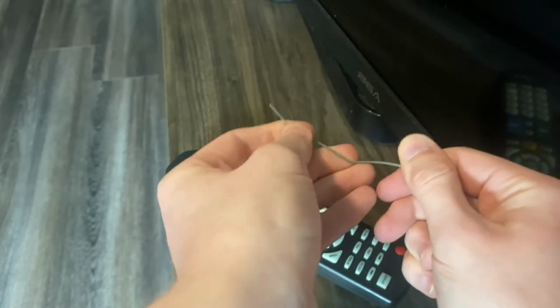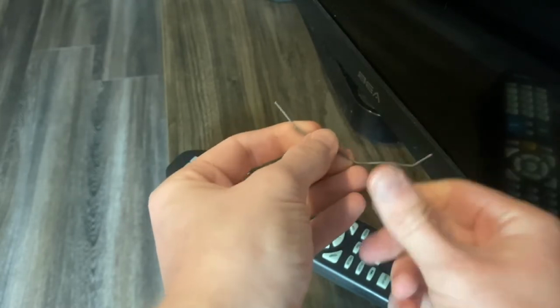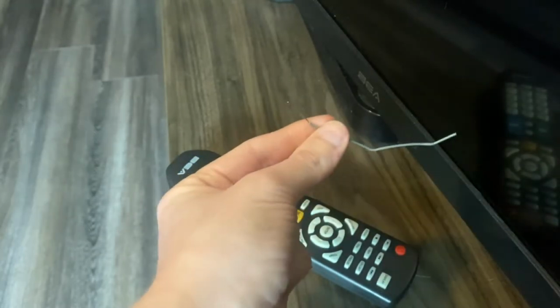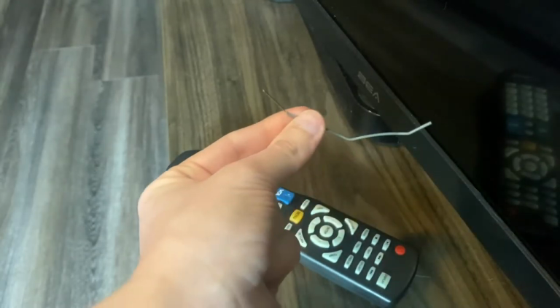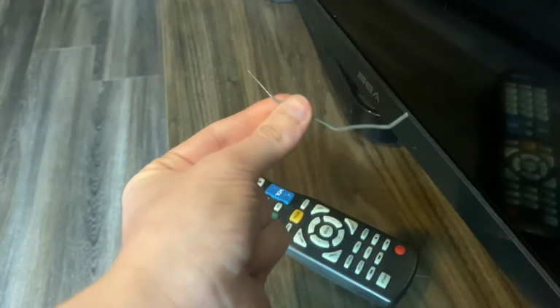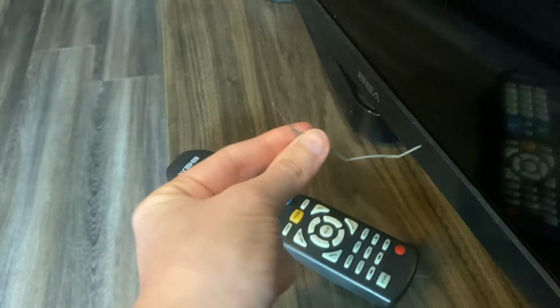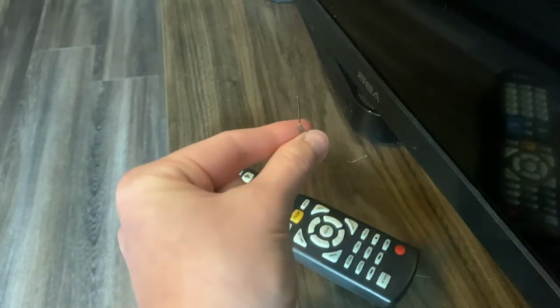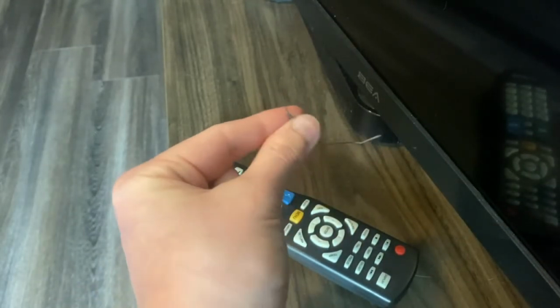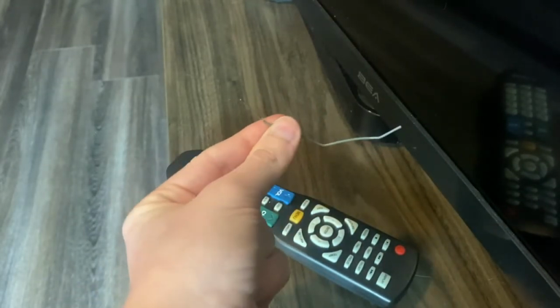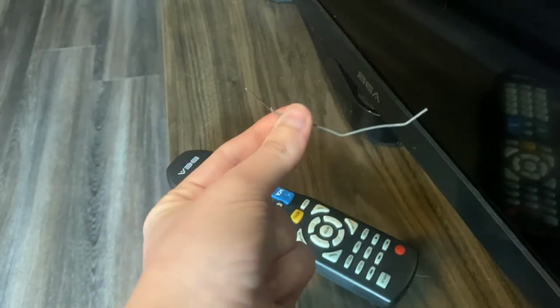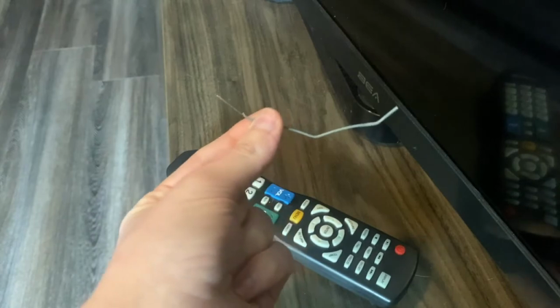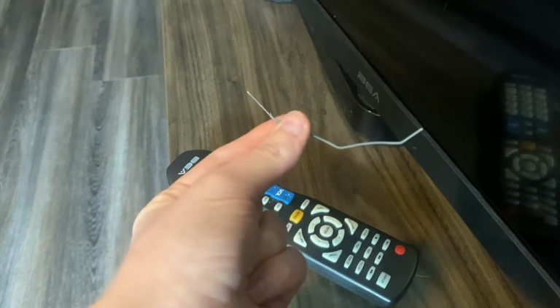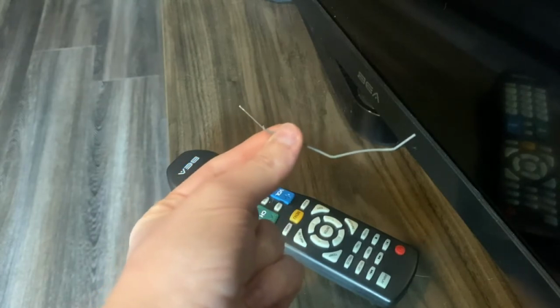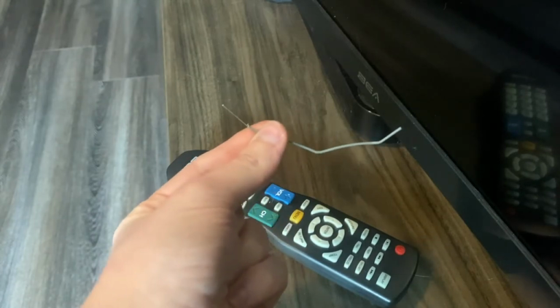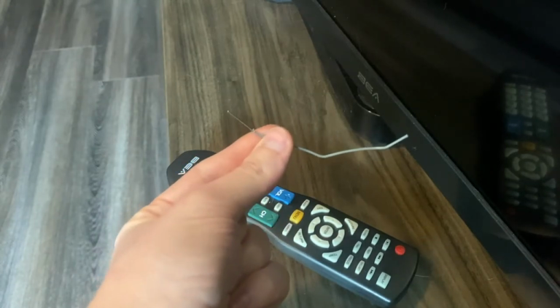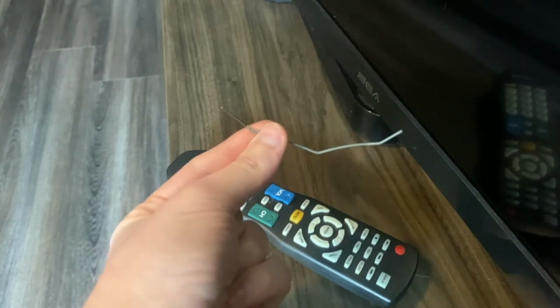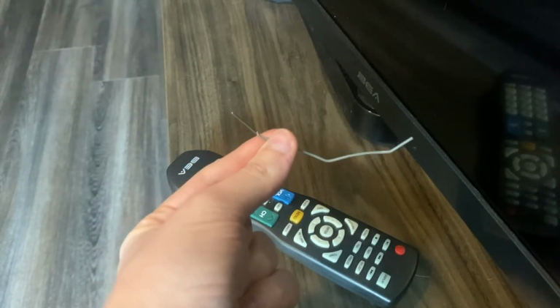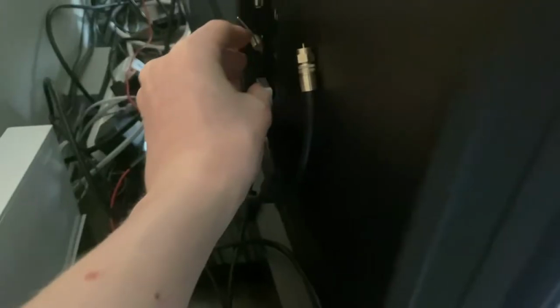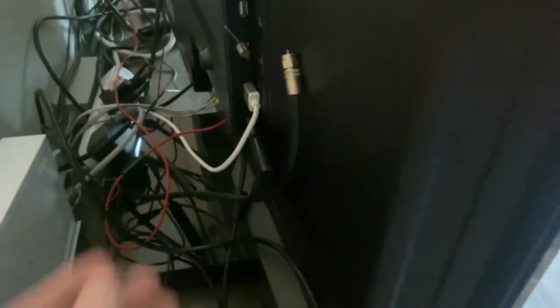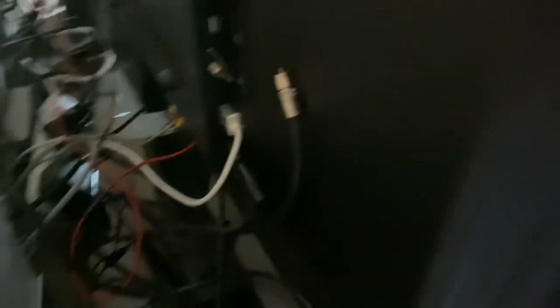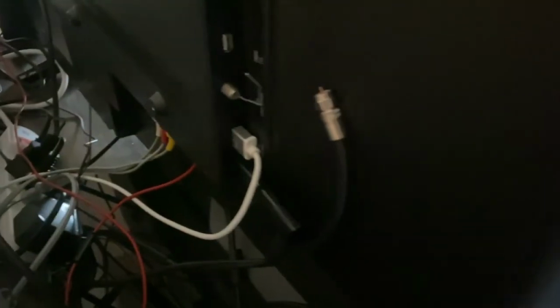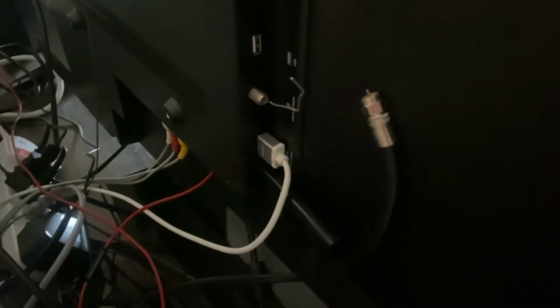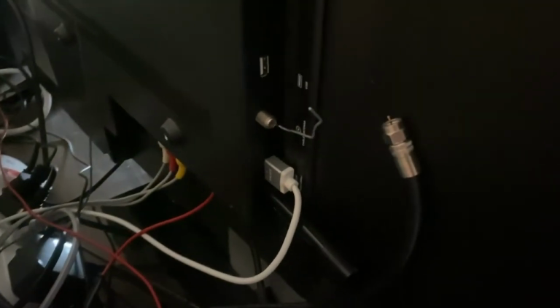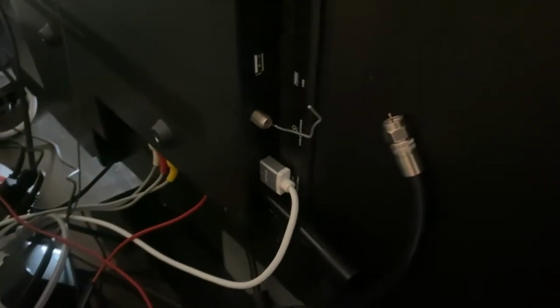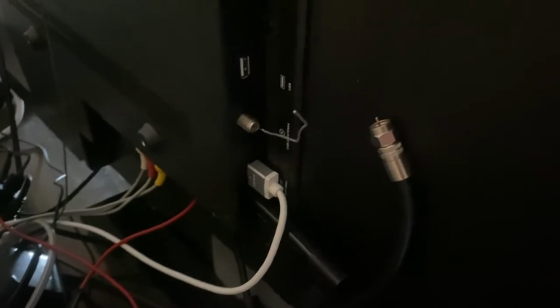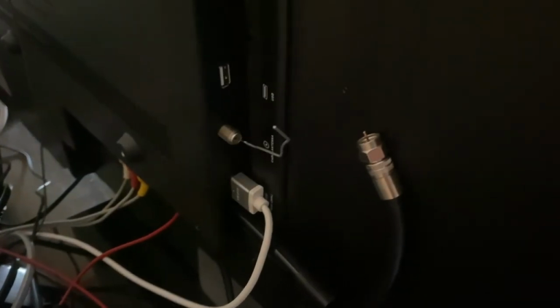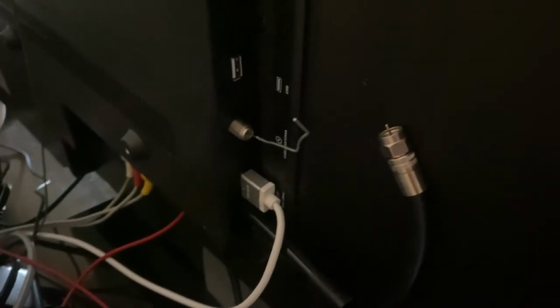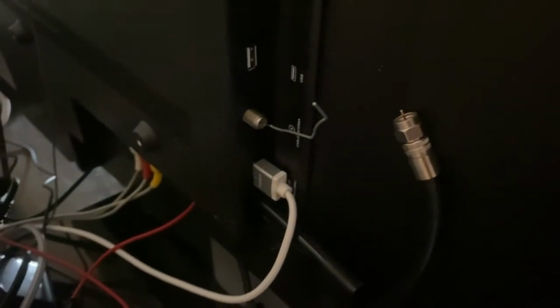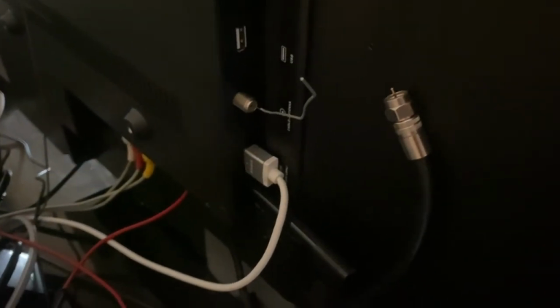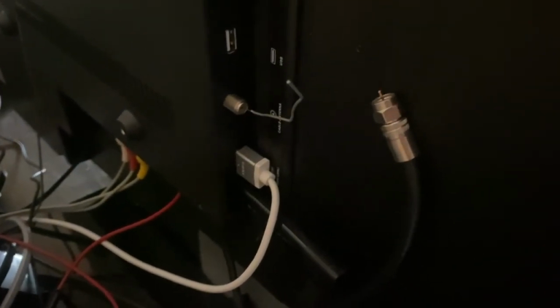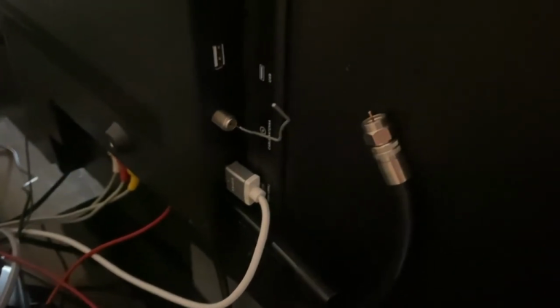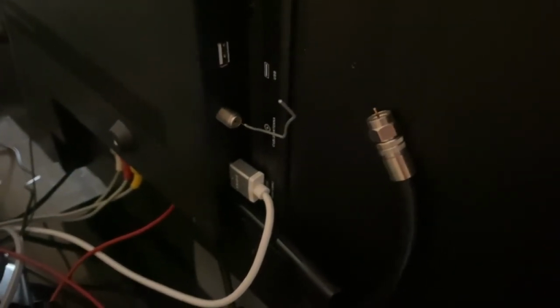Once you get it looking kind of like this, you can go ahead and plug it into the coaxial port on your television. Just like that — you can see I have it plugged in.